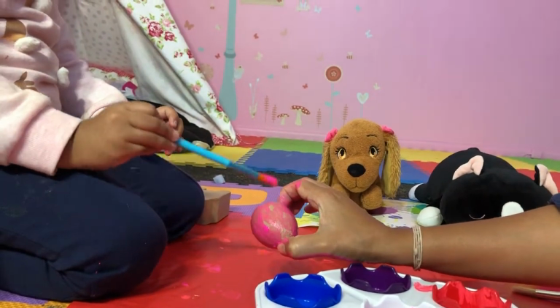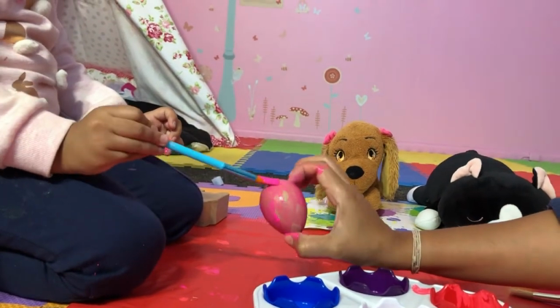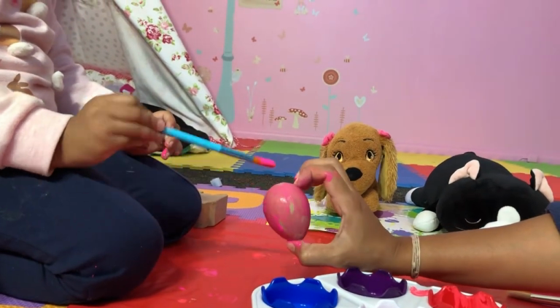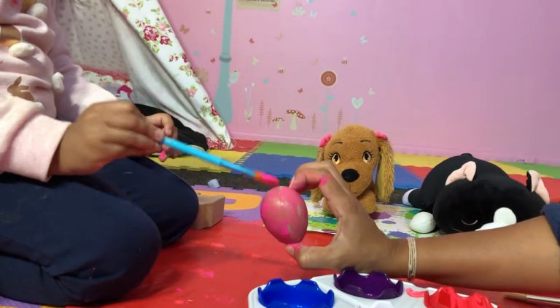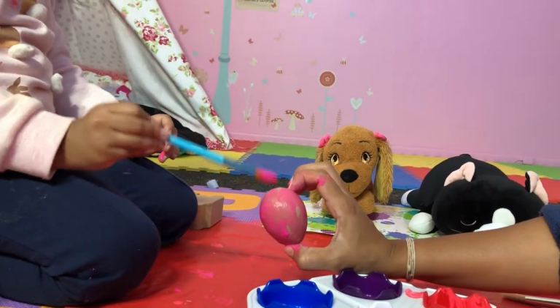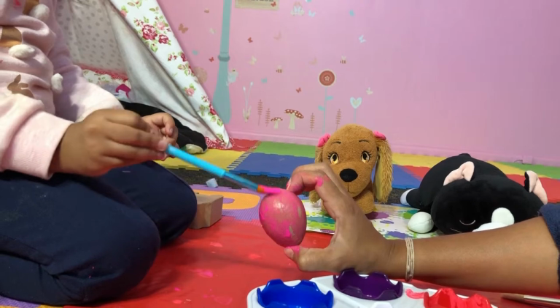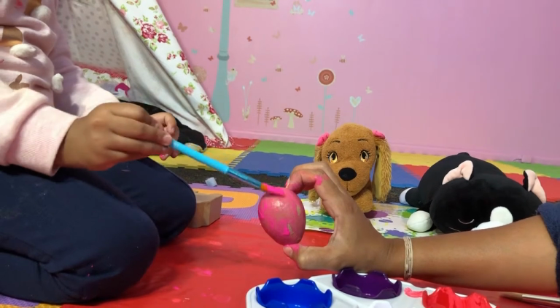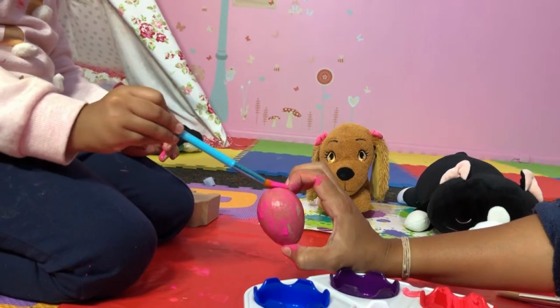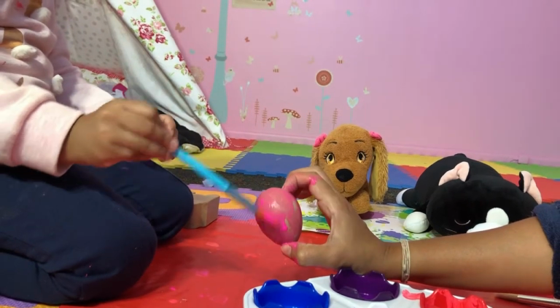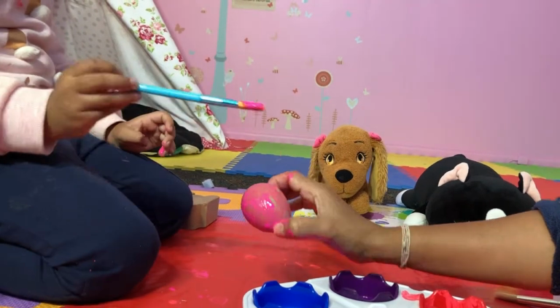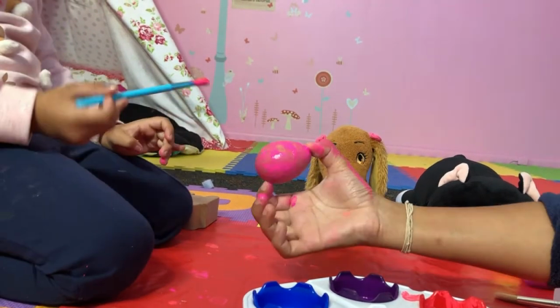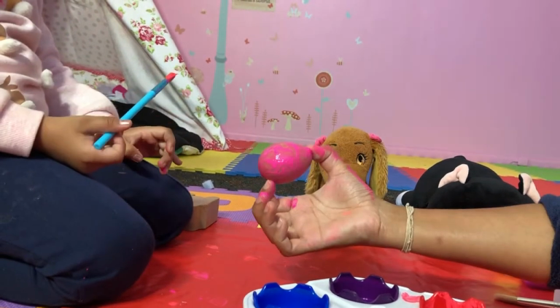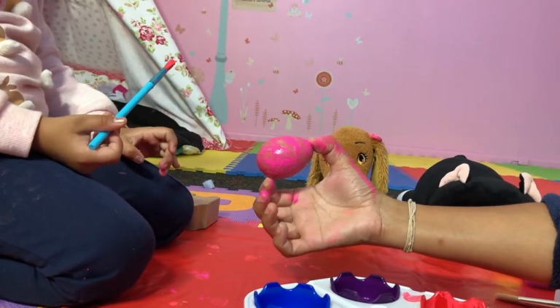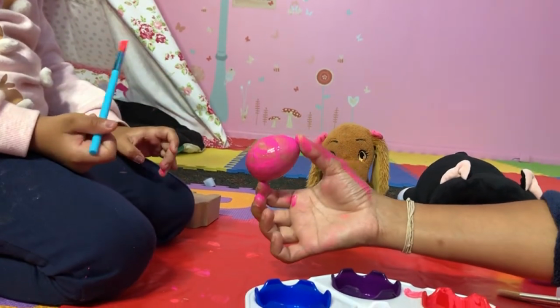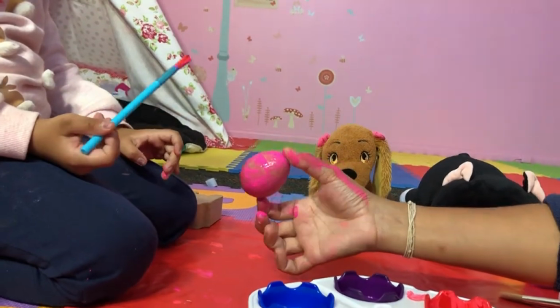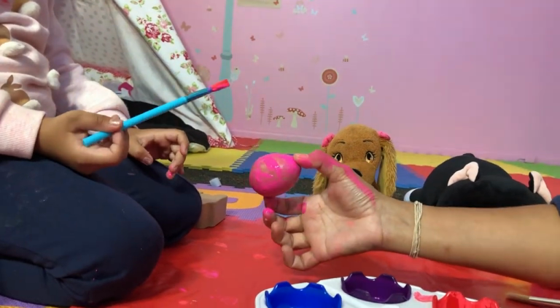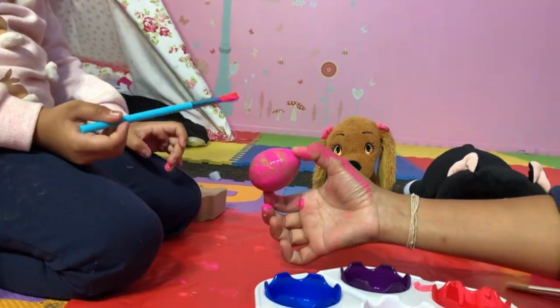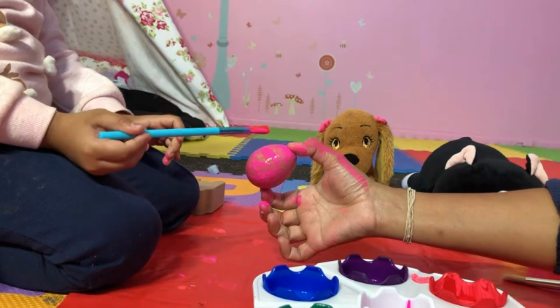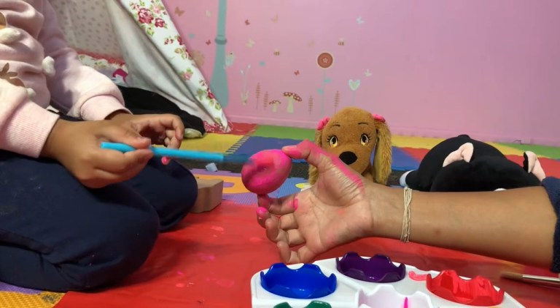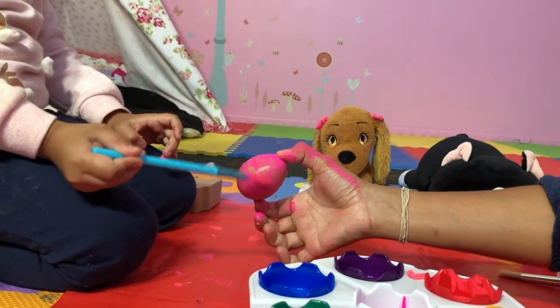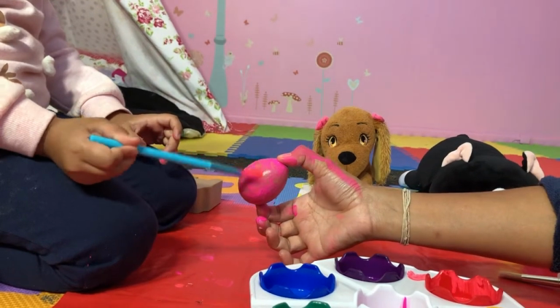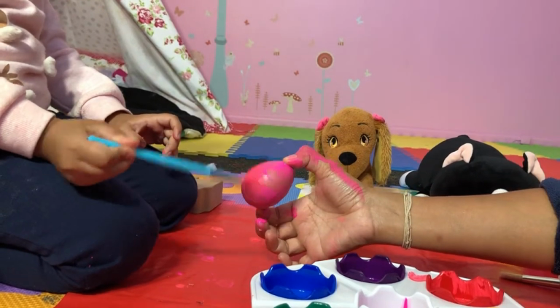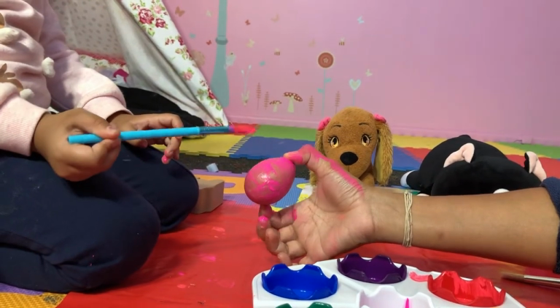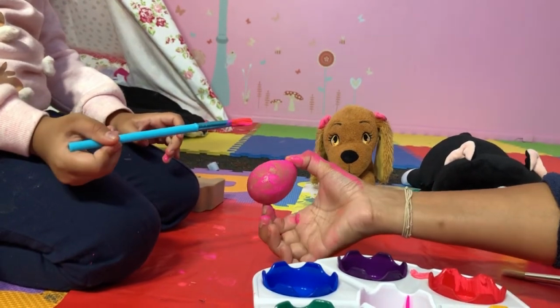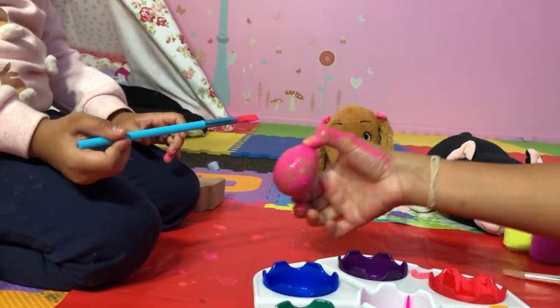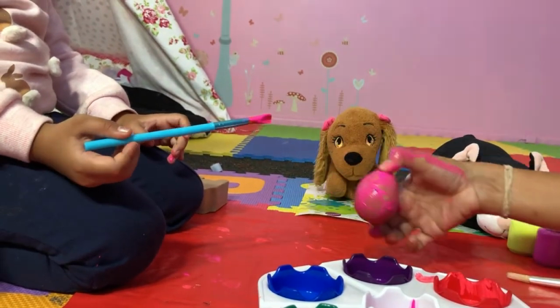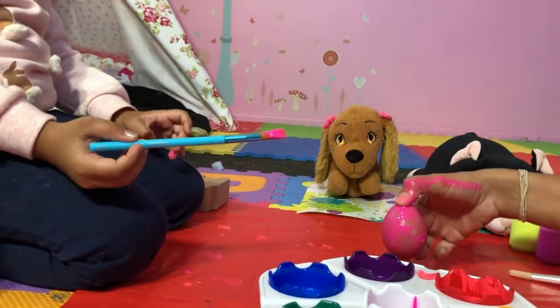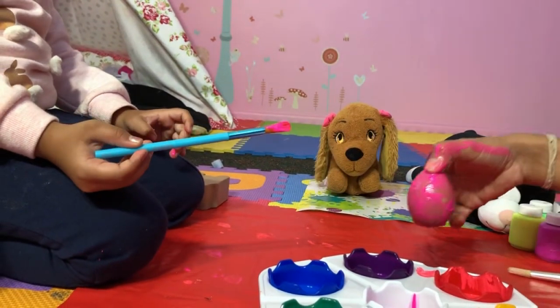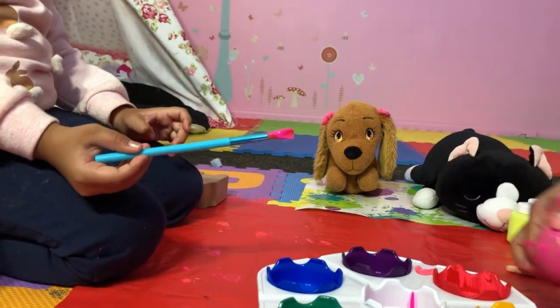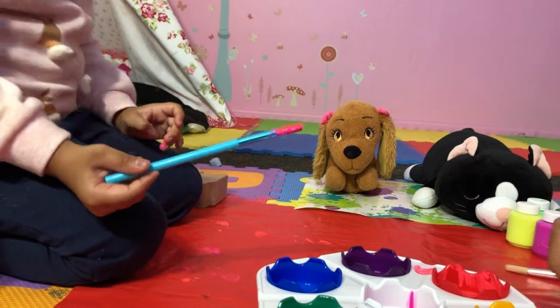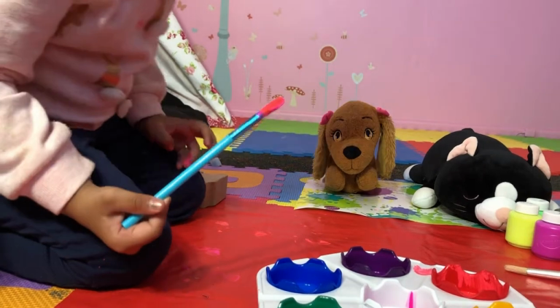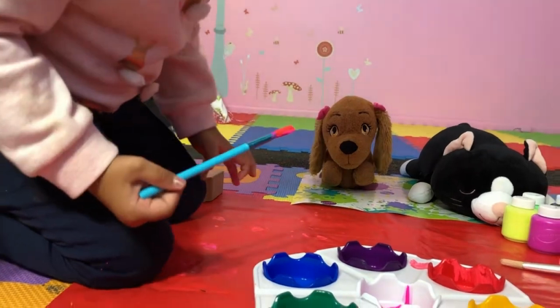I think we should be done by now. It's dark — can you spread this color a little bit more so that it dries a bit faster? I'm just going to put this egg here right next to the red one.